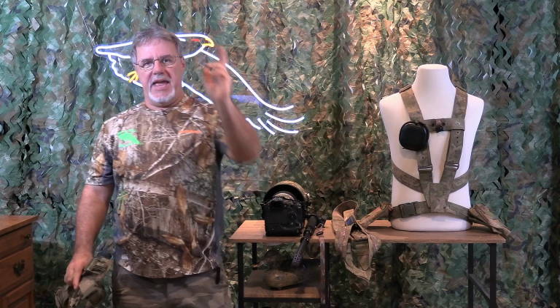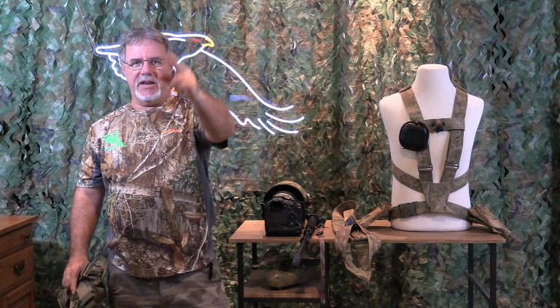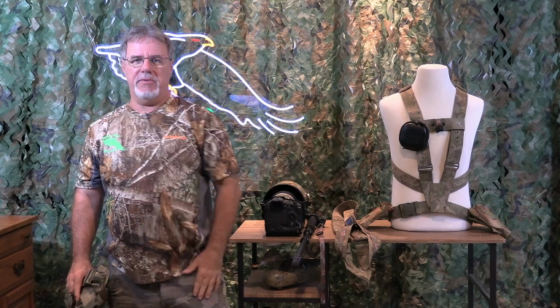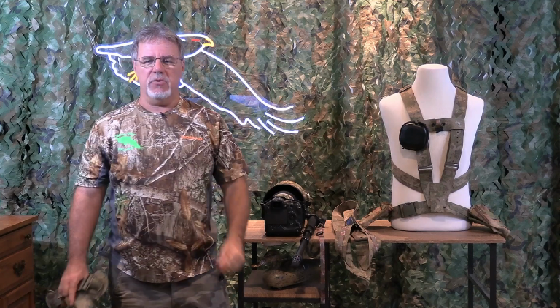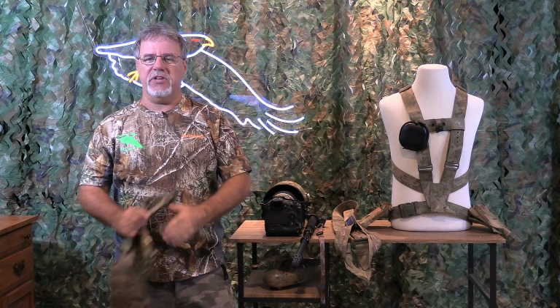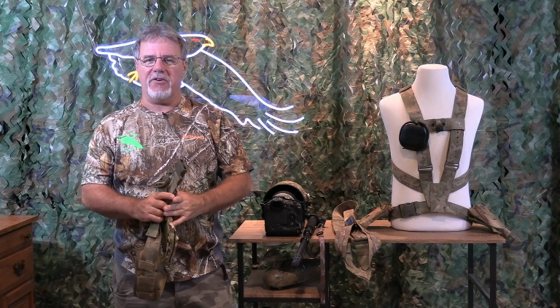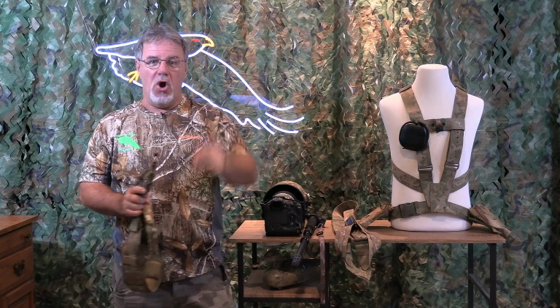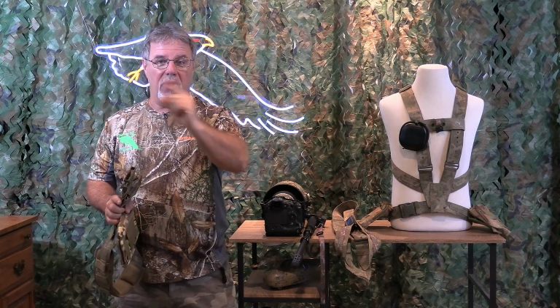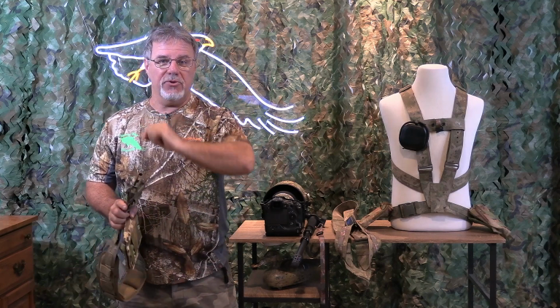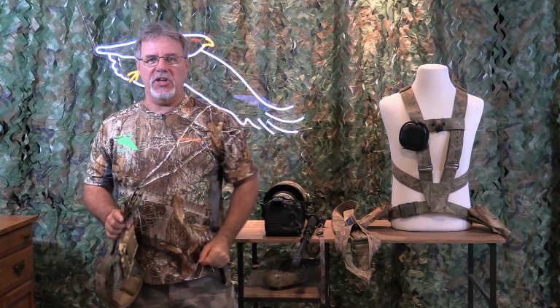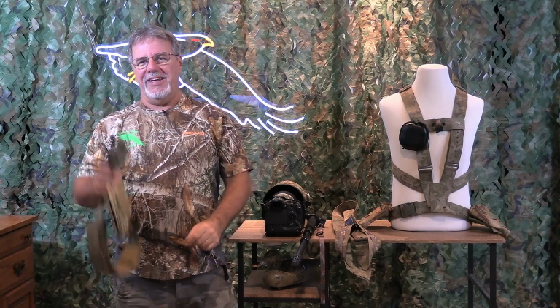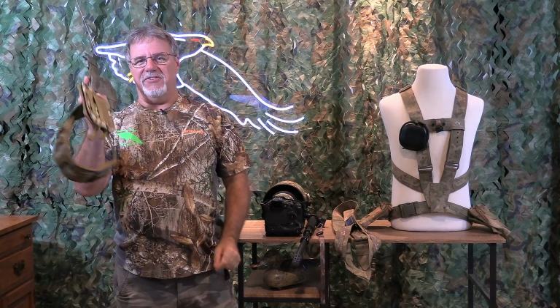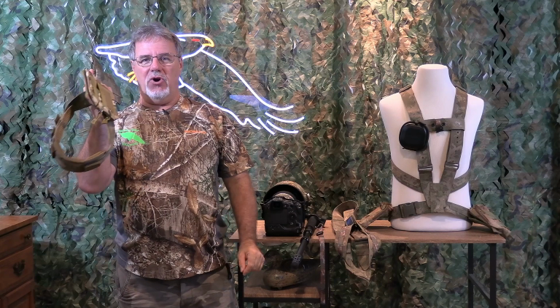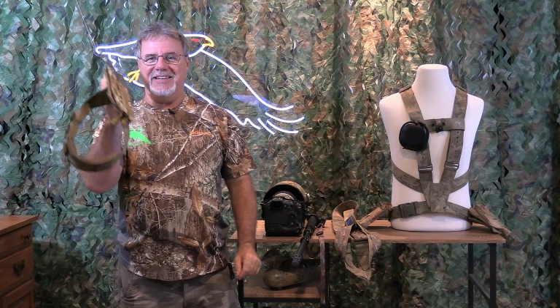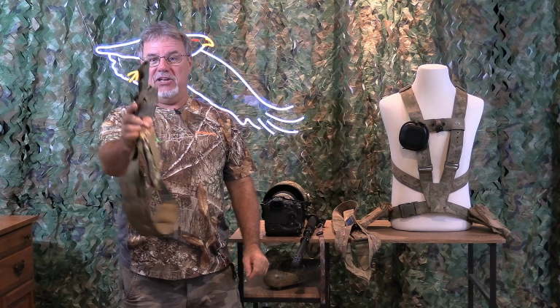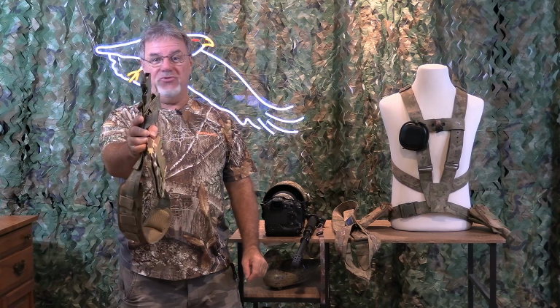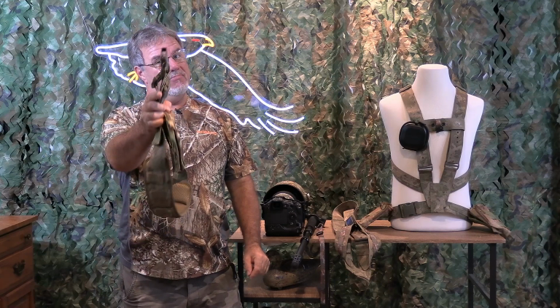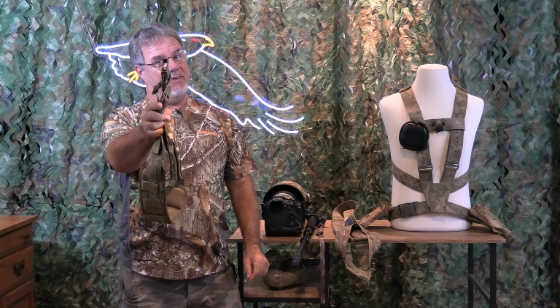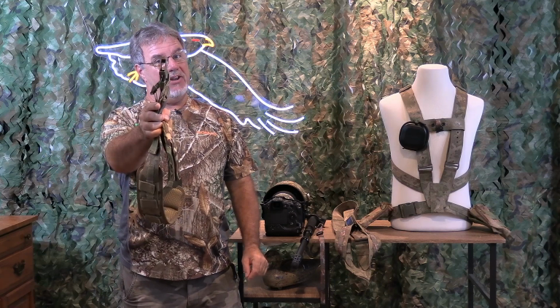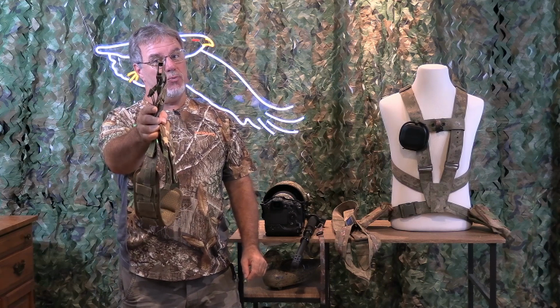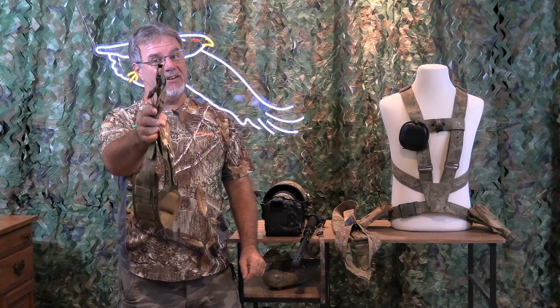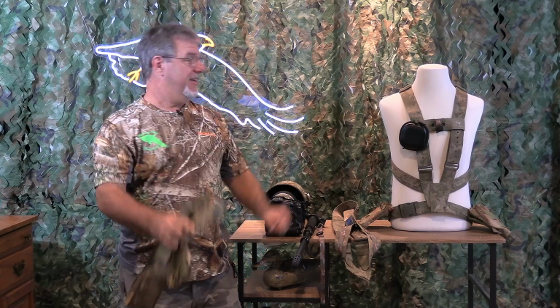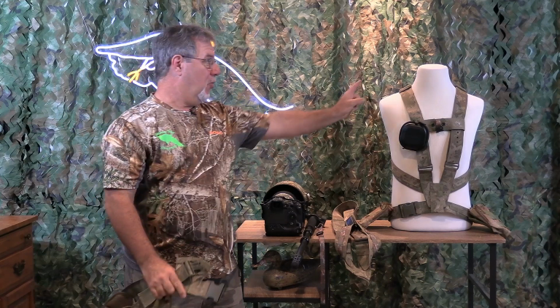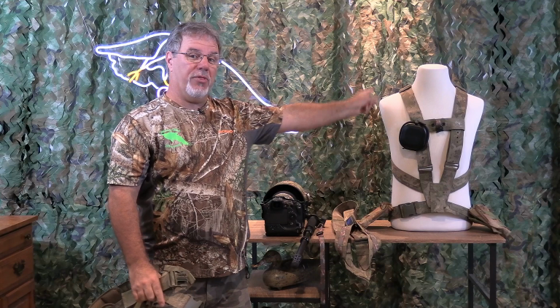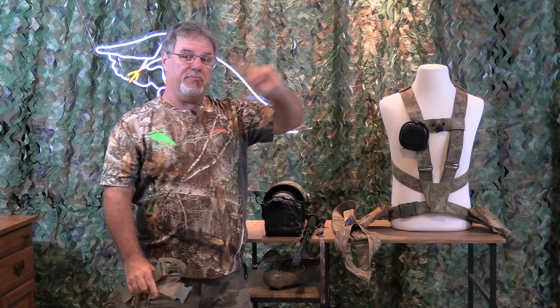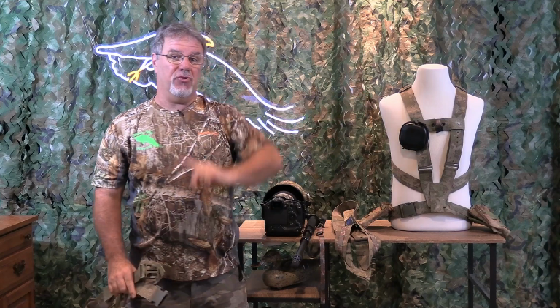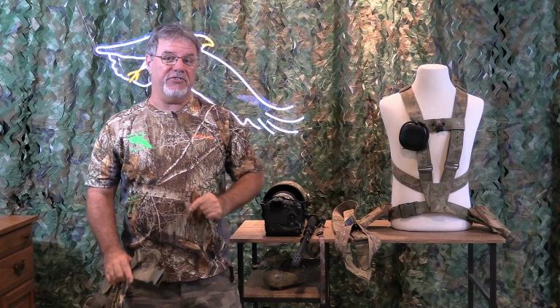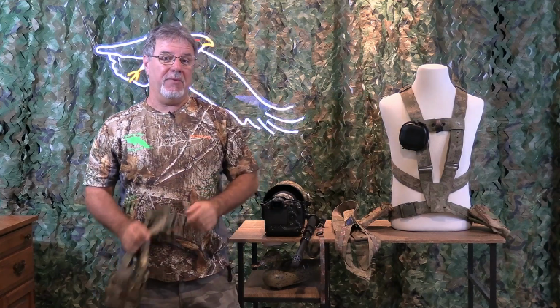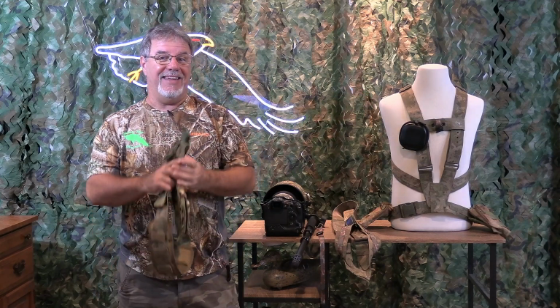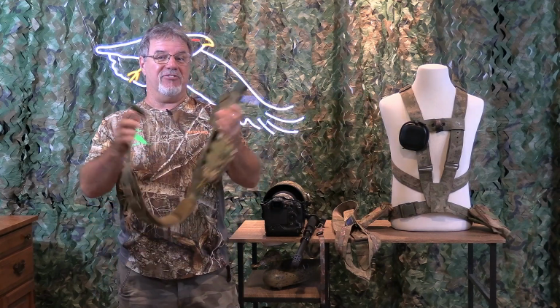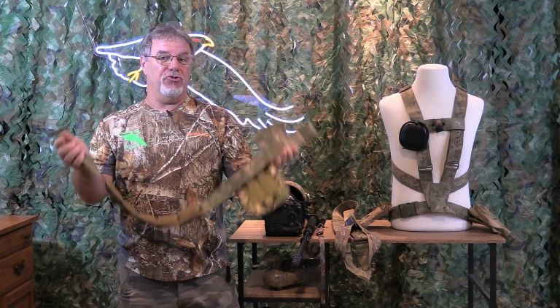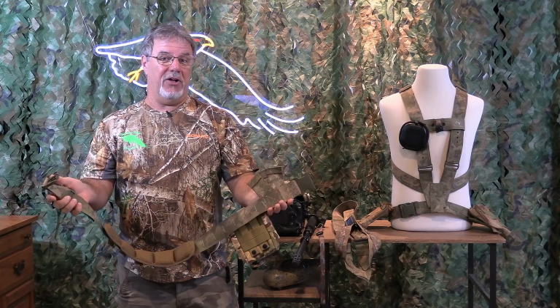Hey everybody, Ron Bielefeld, Whistling Wings Photography. Welcome to another video. In this video, exciting news — I've got a new product to go along with my speed shooter harness system. It's the speed shooter belt.